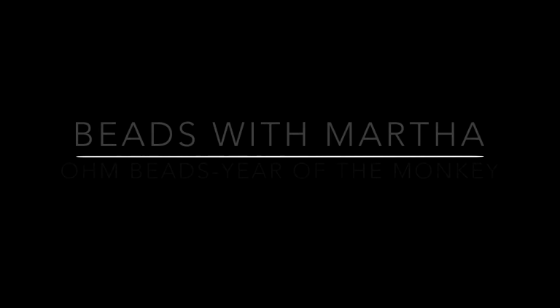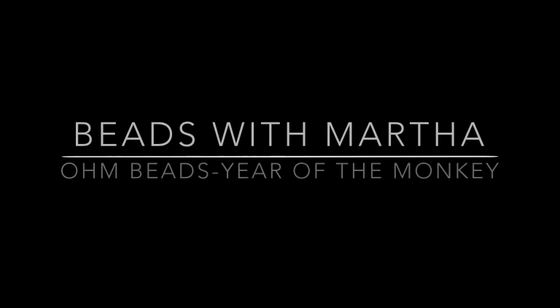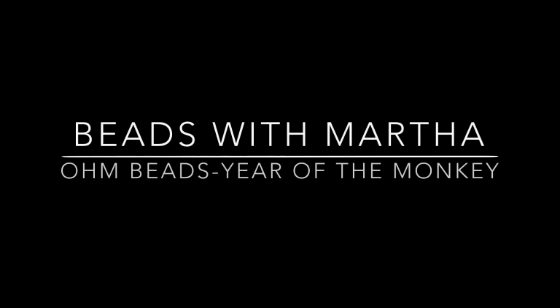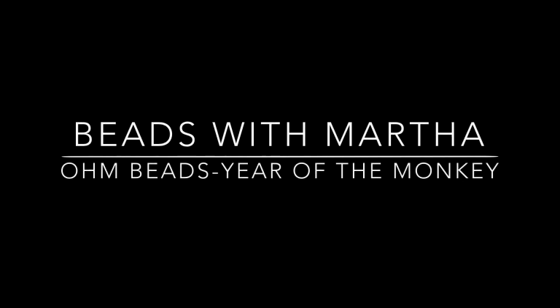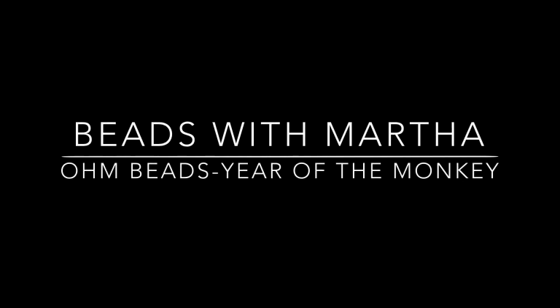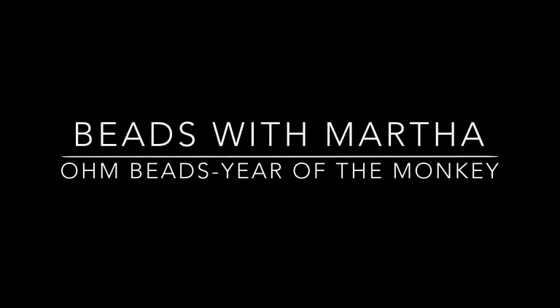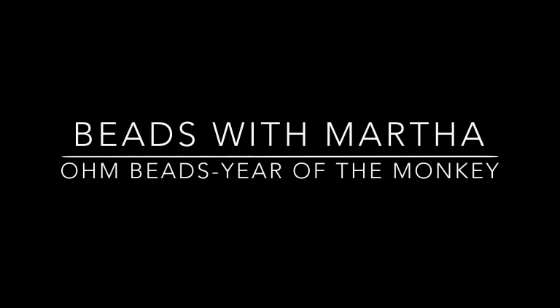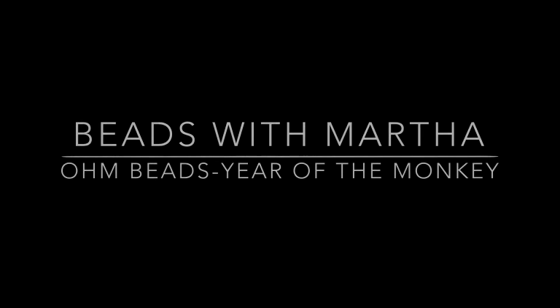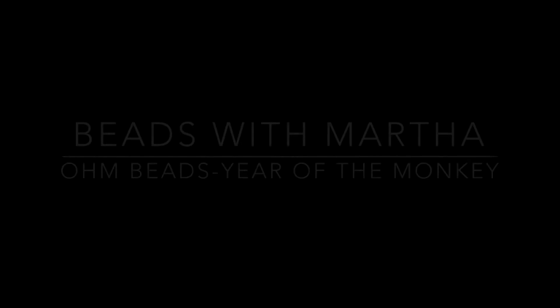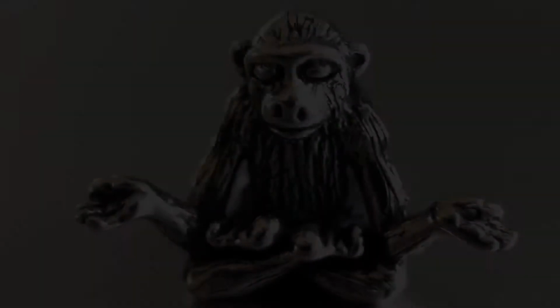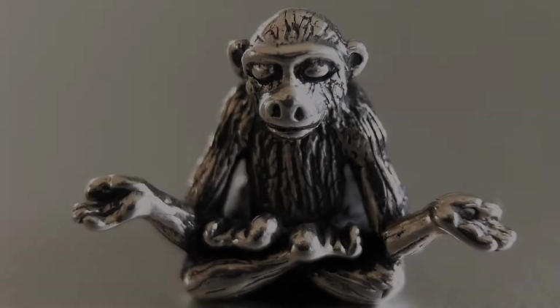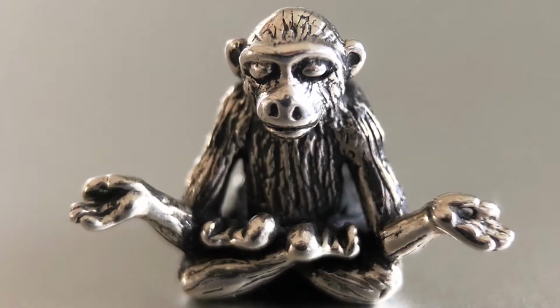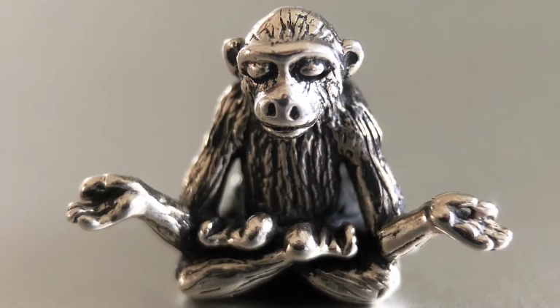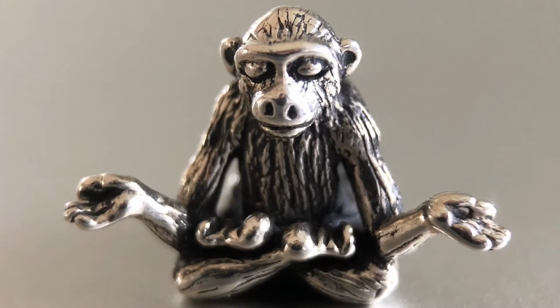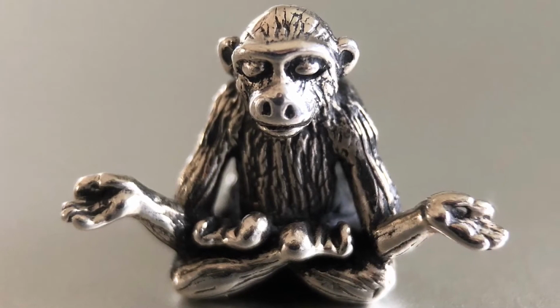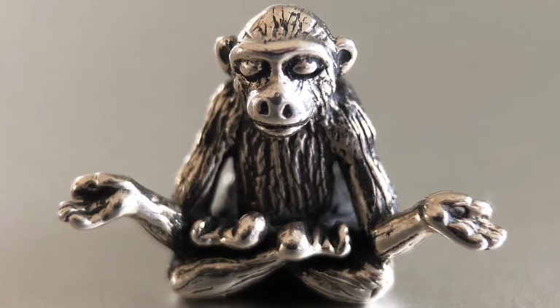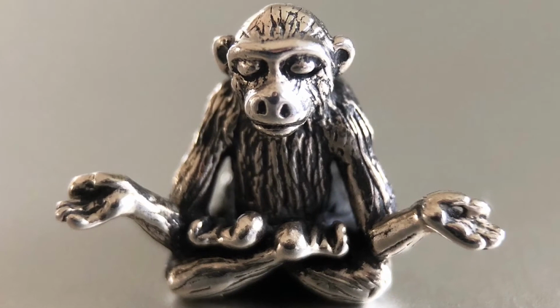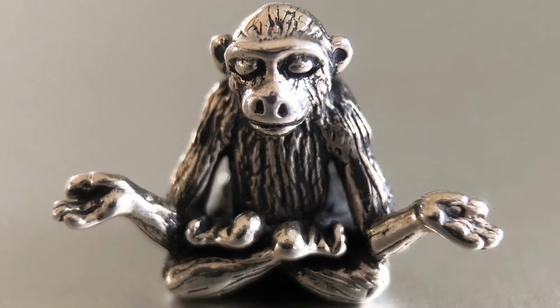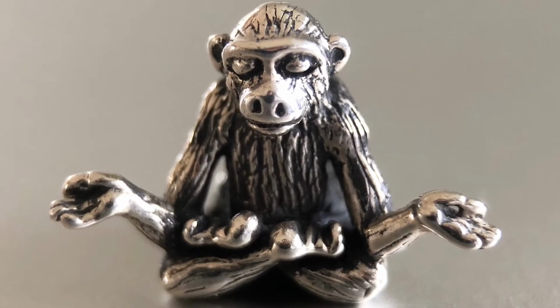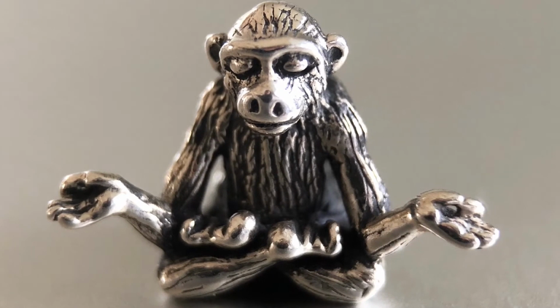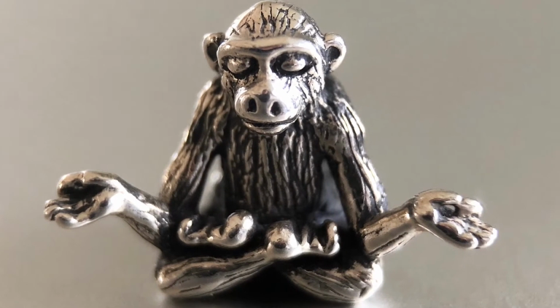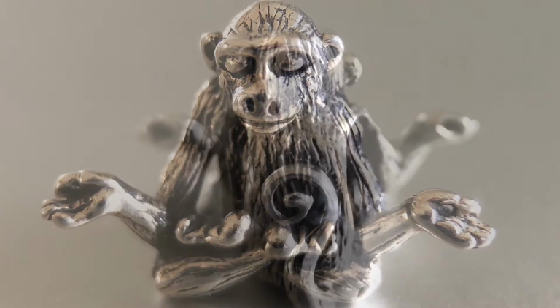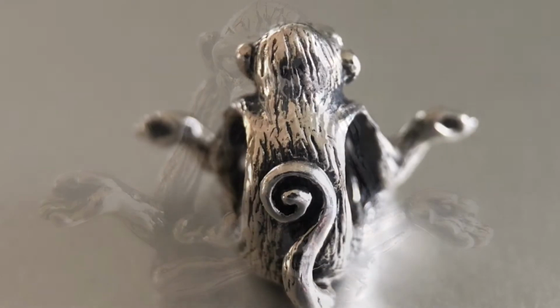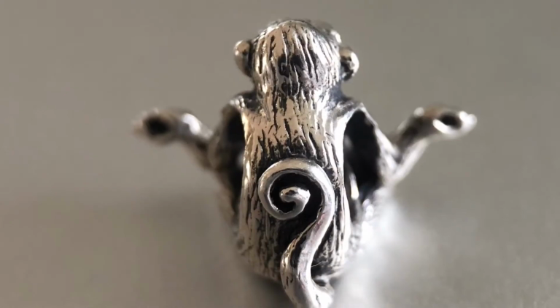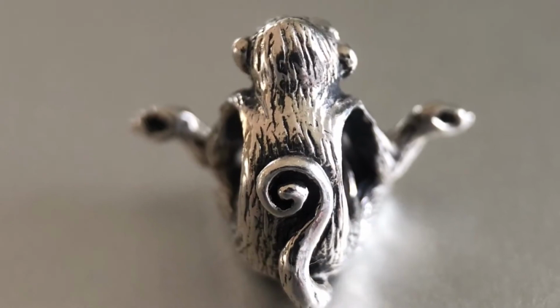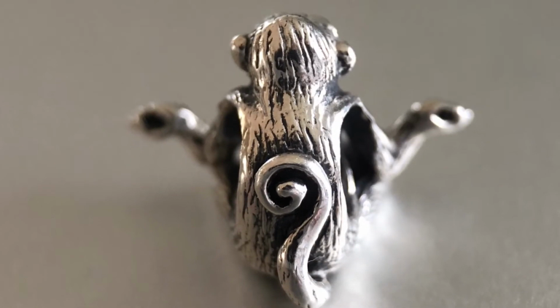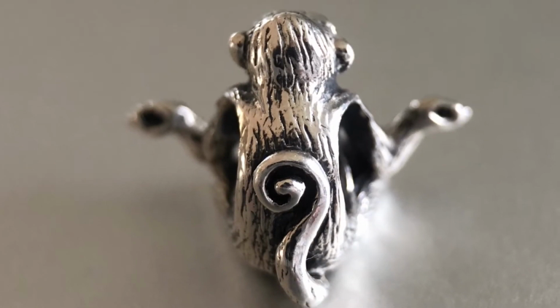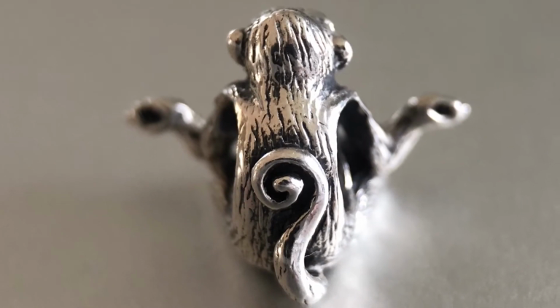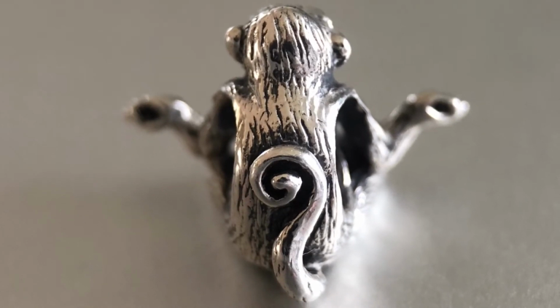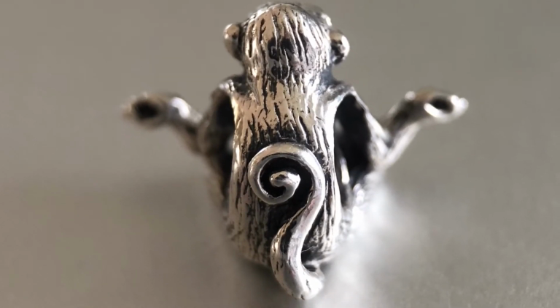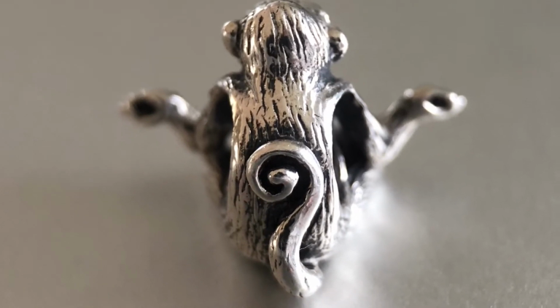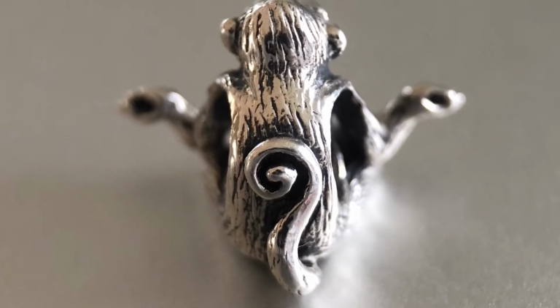Hi, welcome to Beads with Martha. Today I've got the Year of the Monkey. It's an older bead from Mombeads from a couple of years ago. Whenever I've seen it on social media it really actually does give me a bit of a calming feeling. I love the little tail at the back.